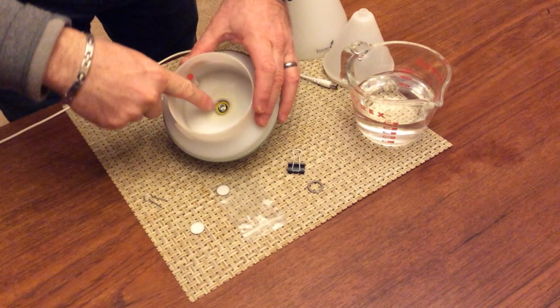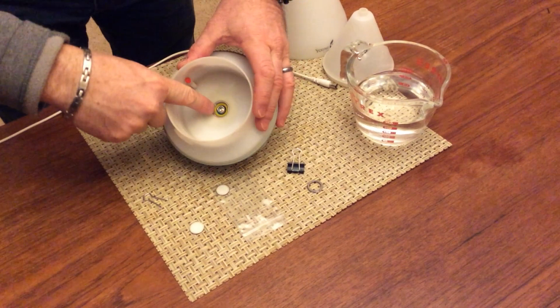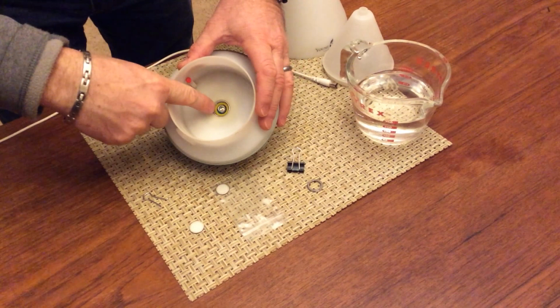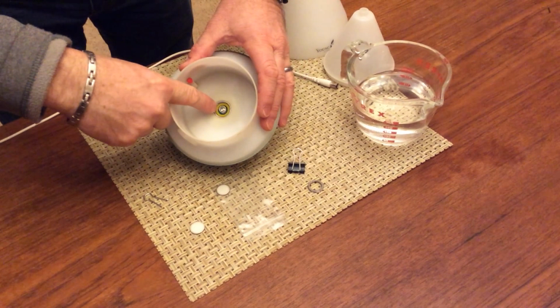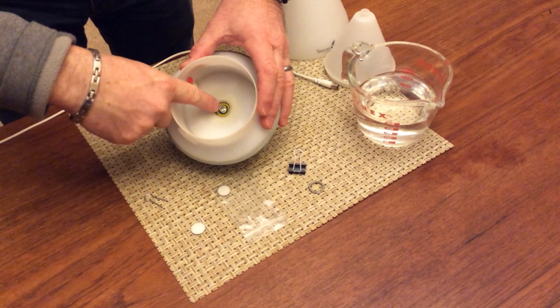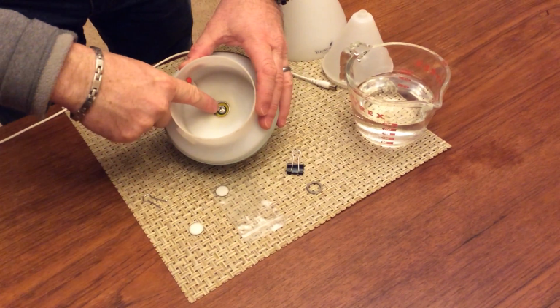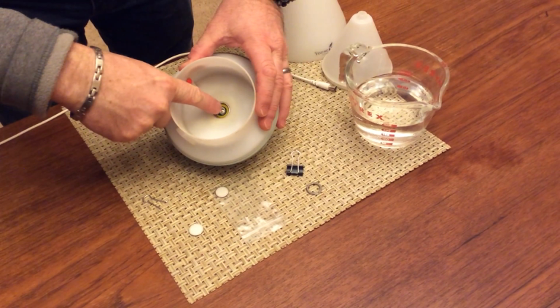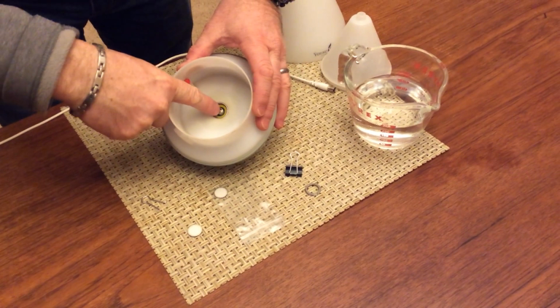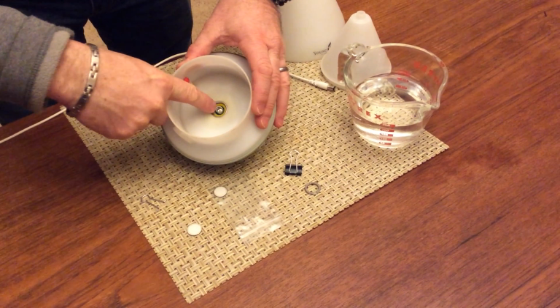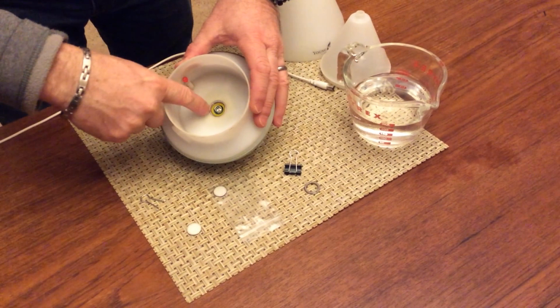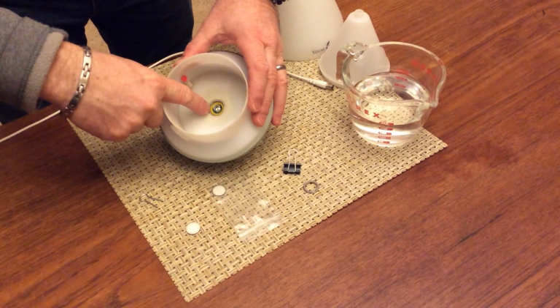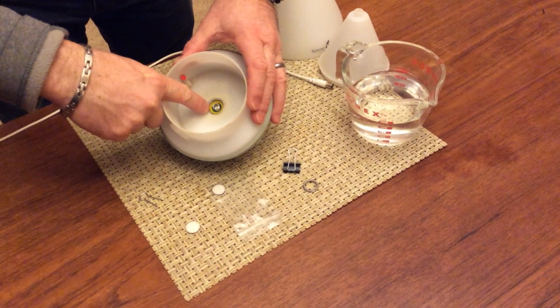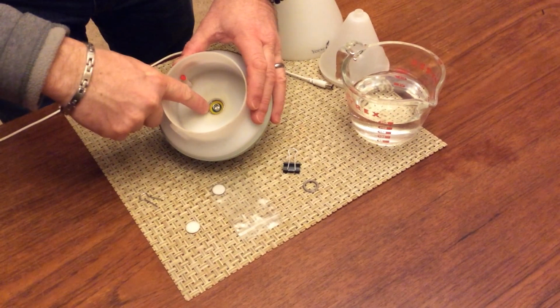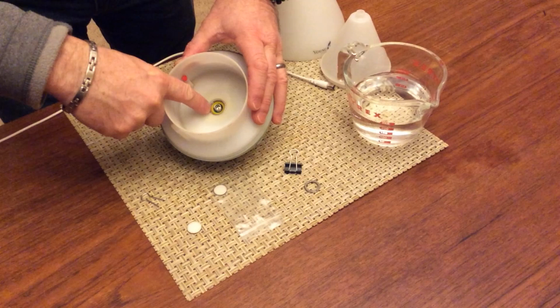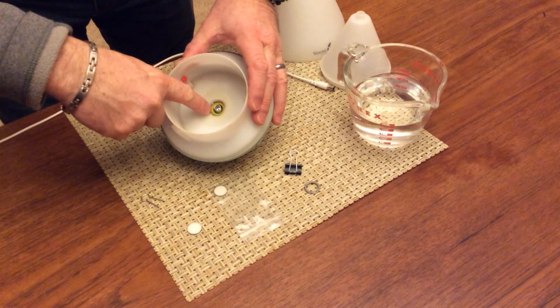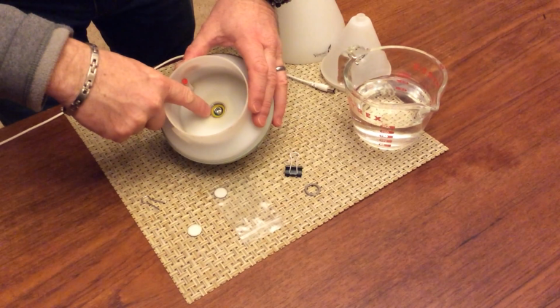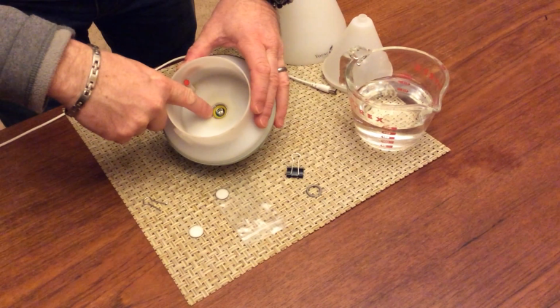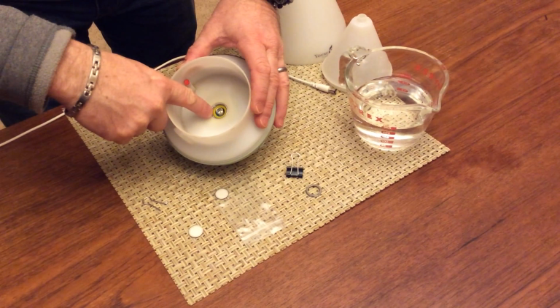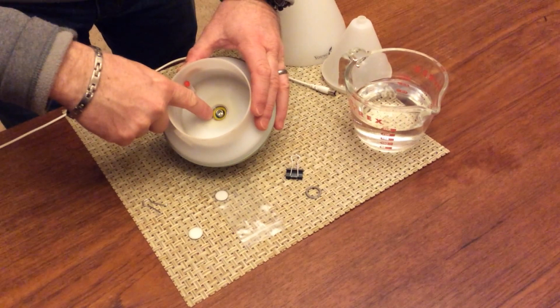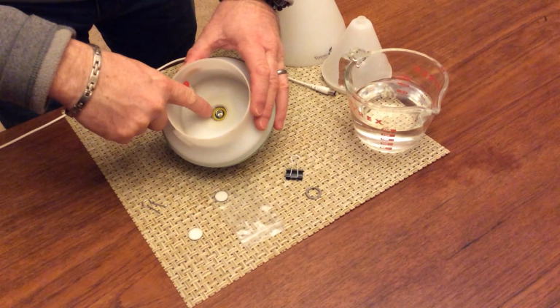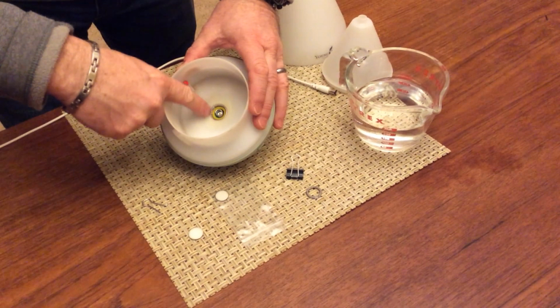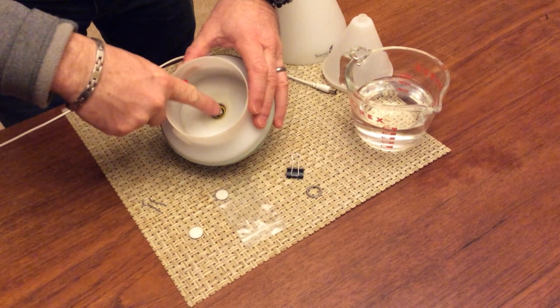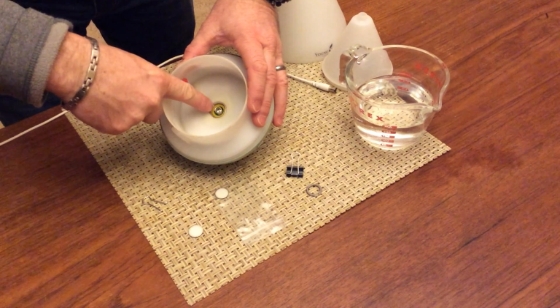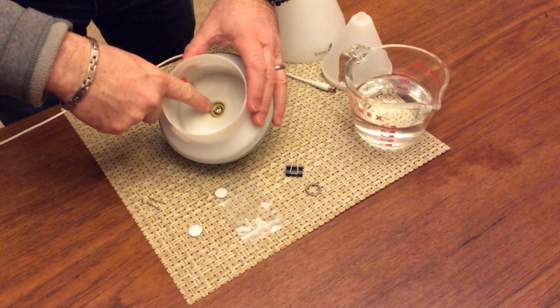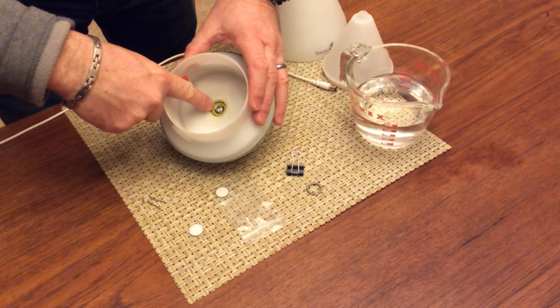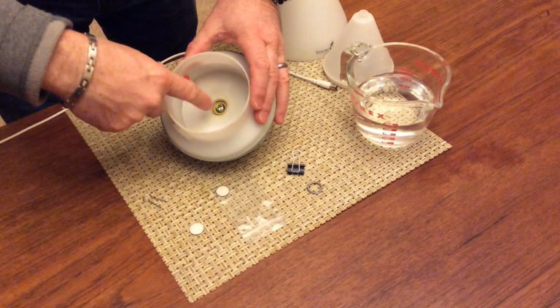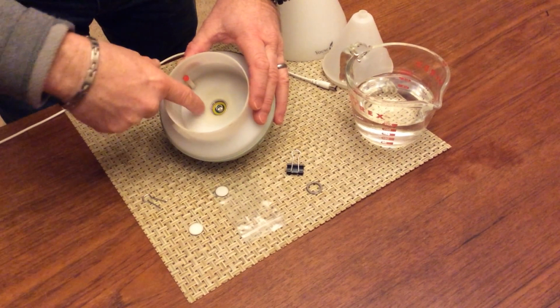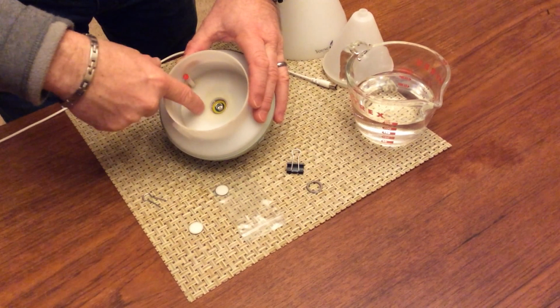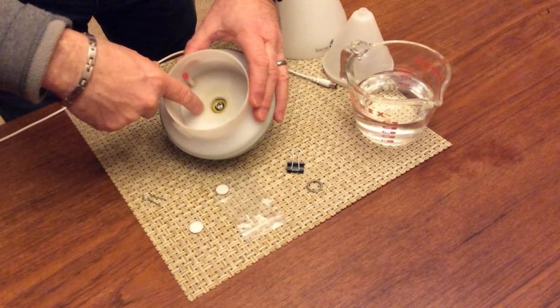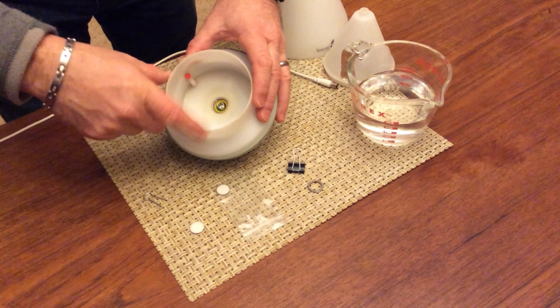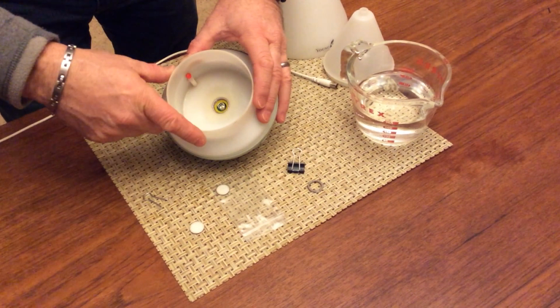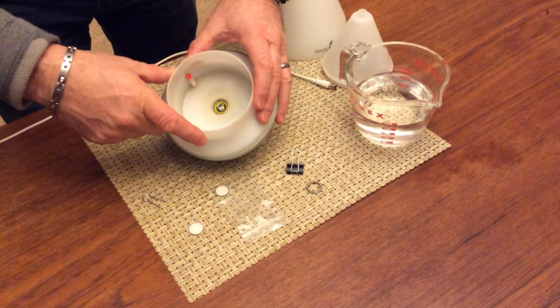Inside here you'll see that there's a small spring and in this case it's a yellow O-ring. That's just to keep the water from getting to the circuit board underneath.